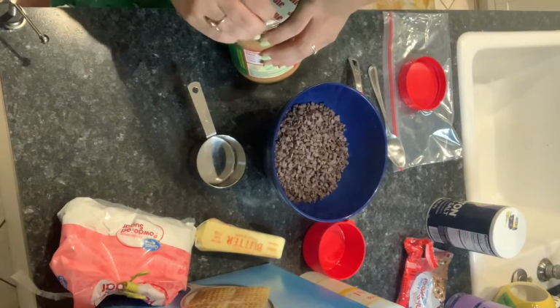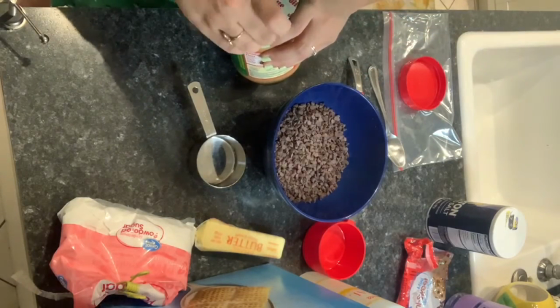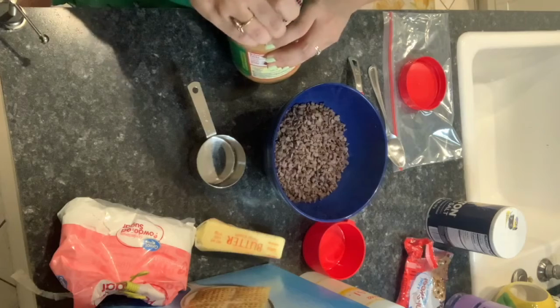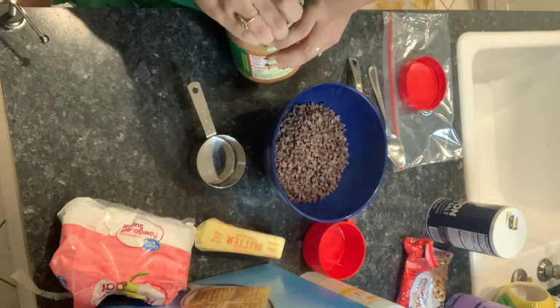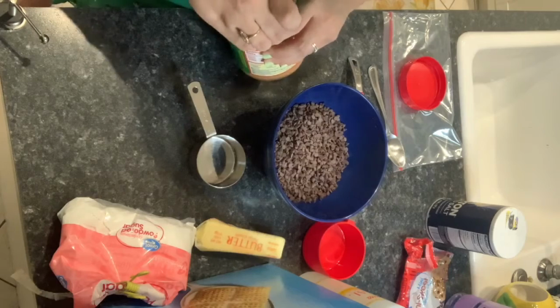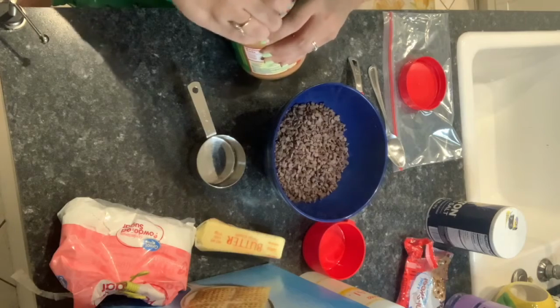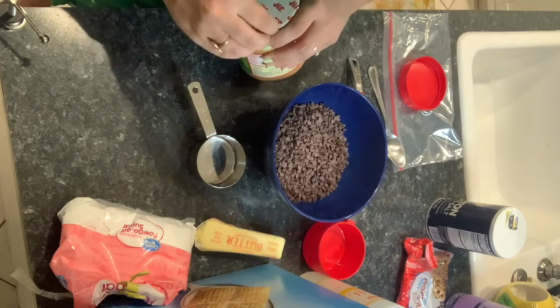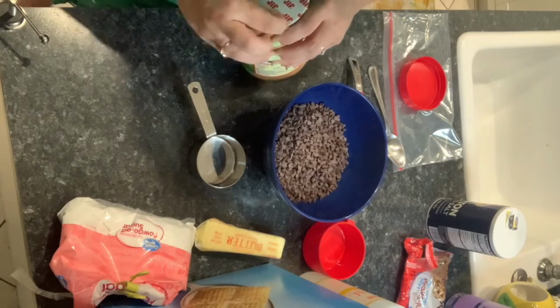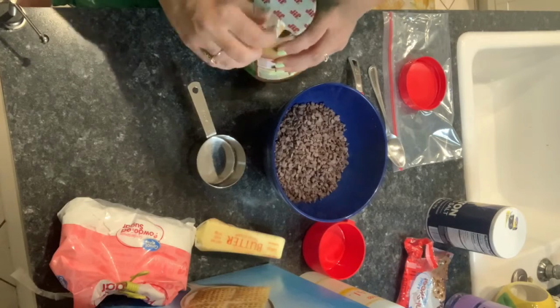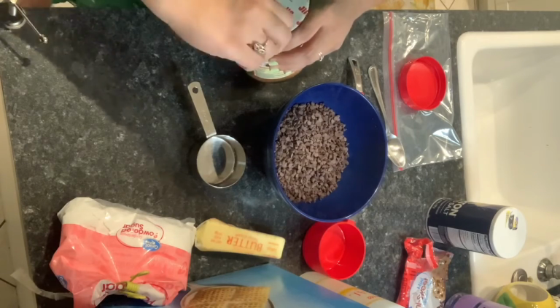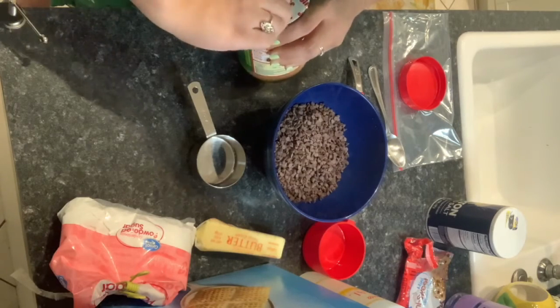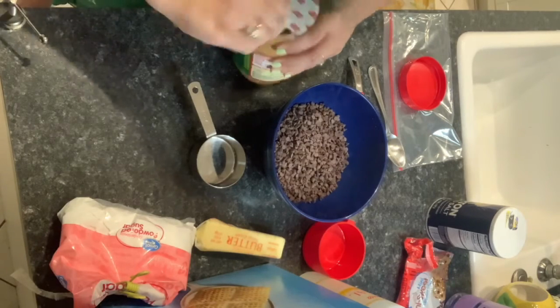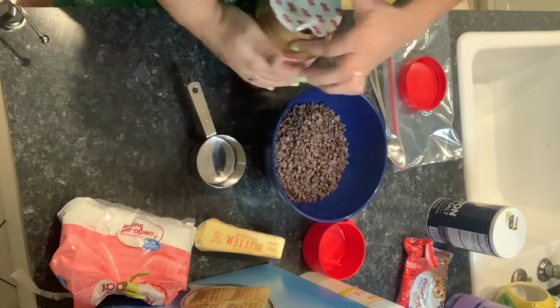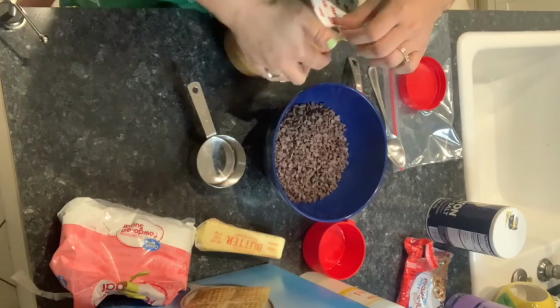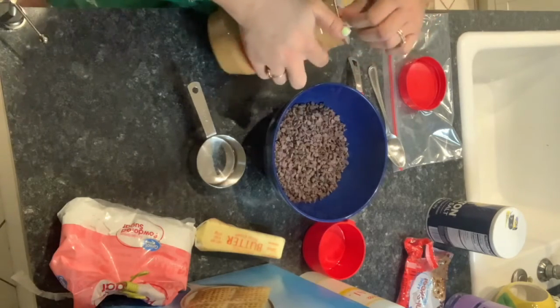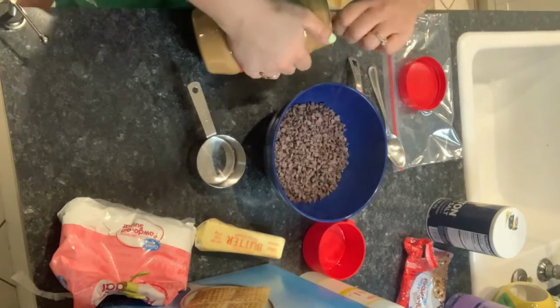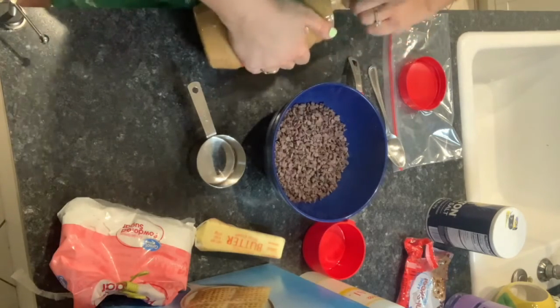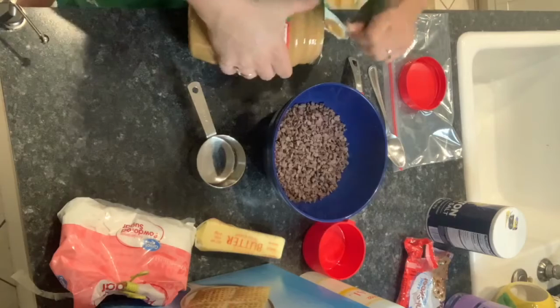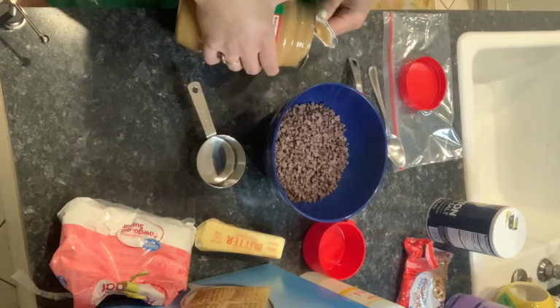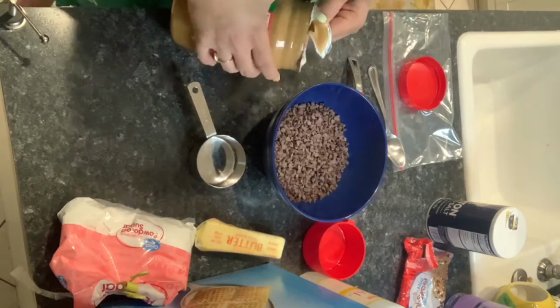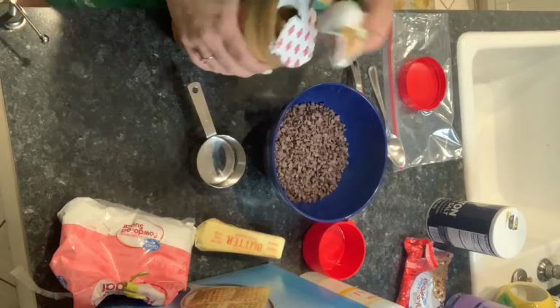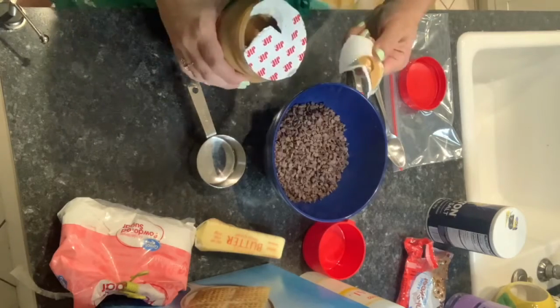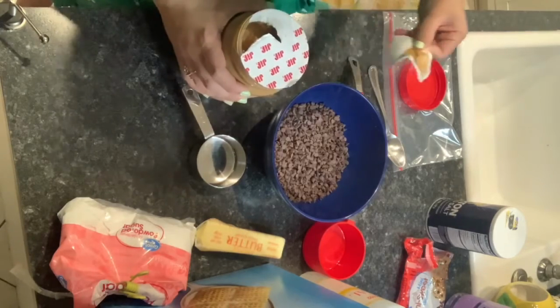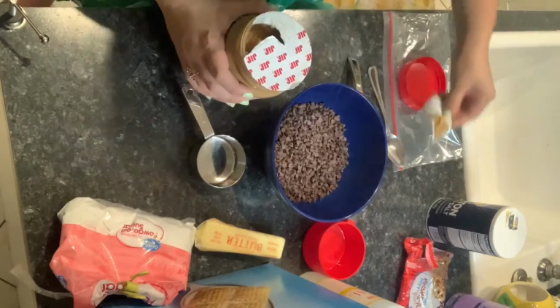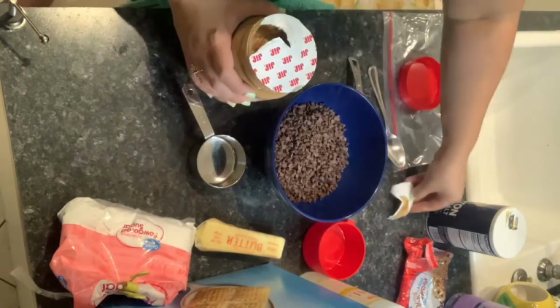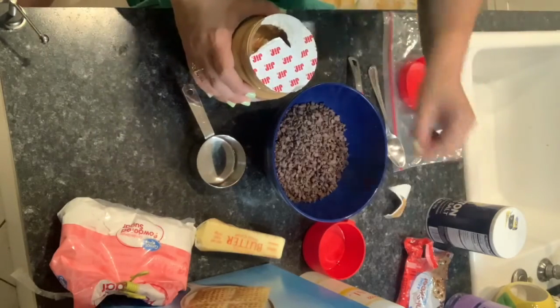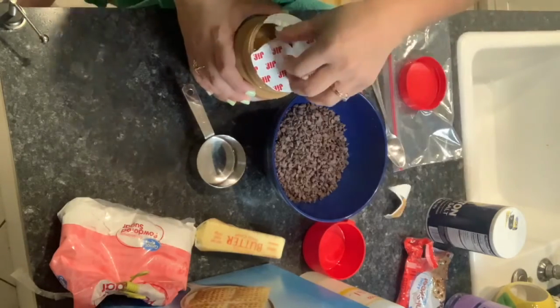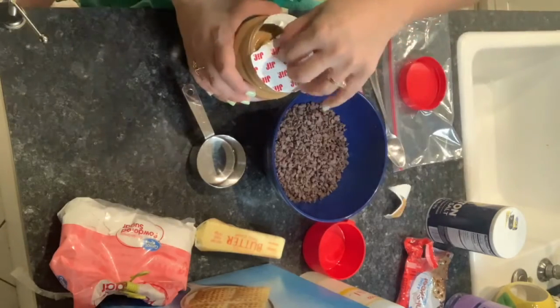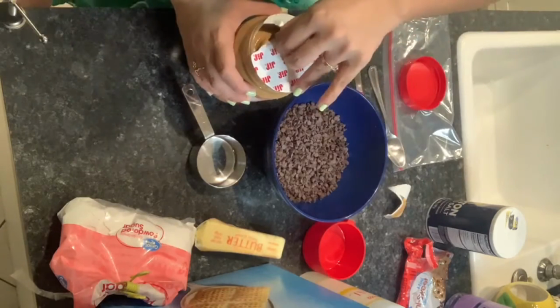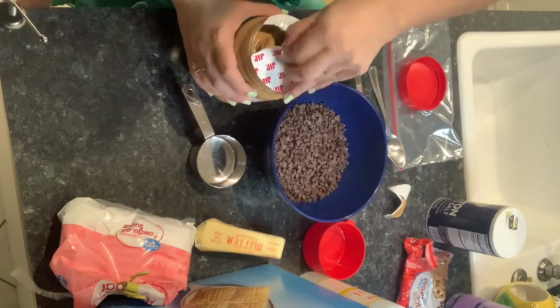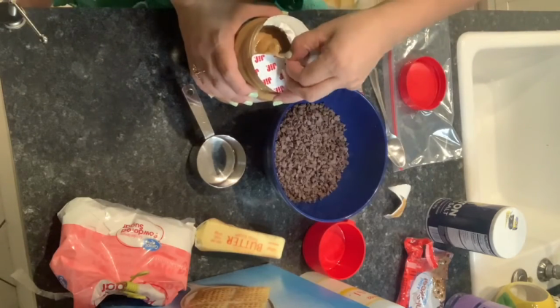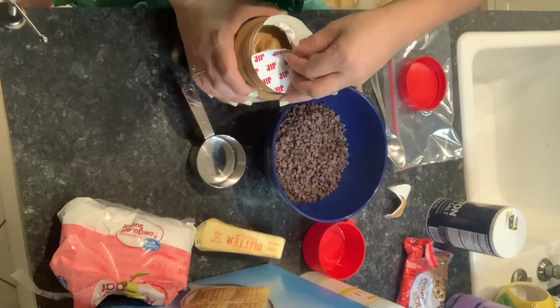Peanut butter is not bad for doggies. We give them peanut butter sometimes and they love it.